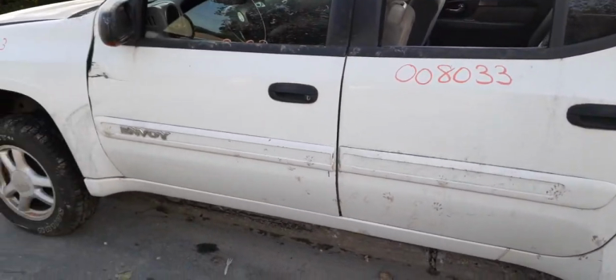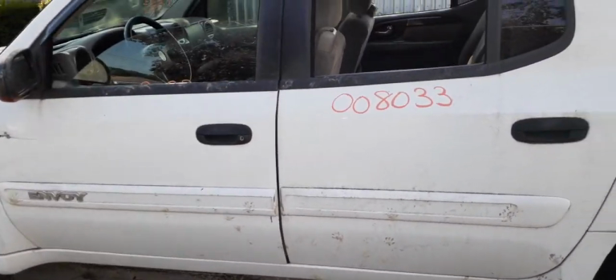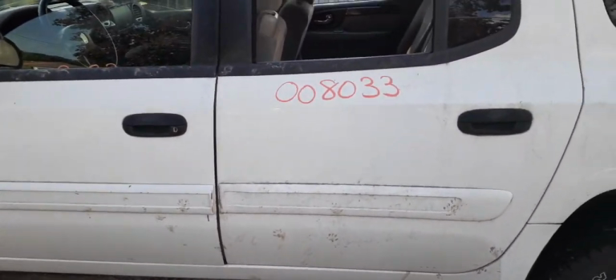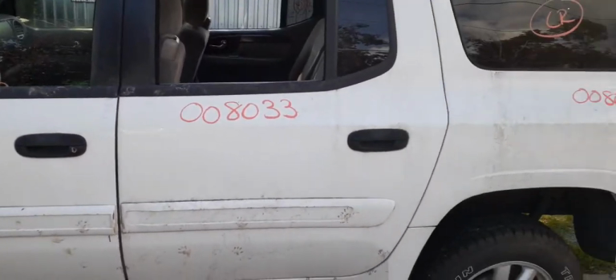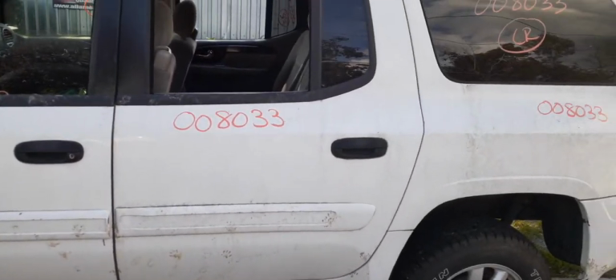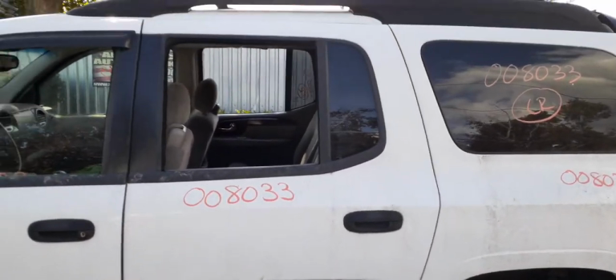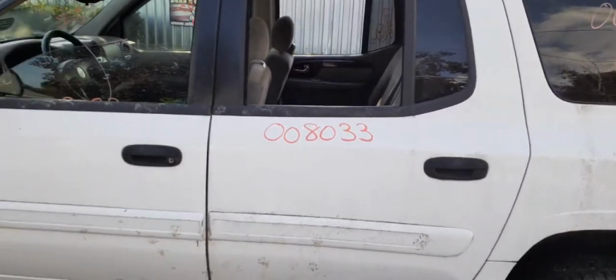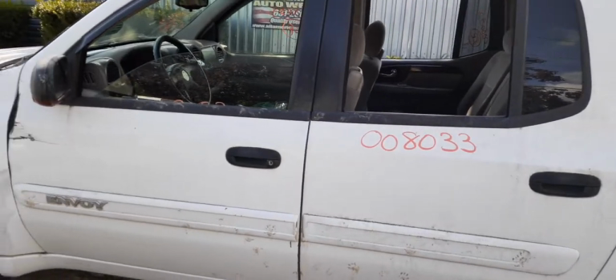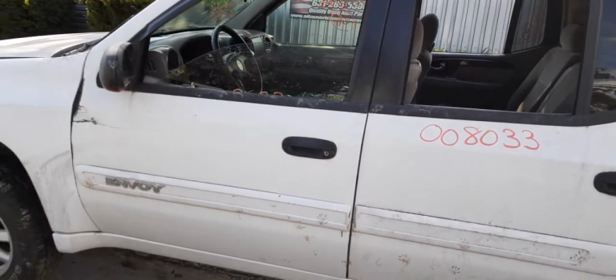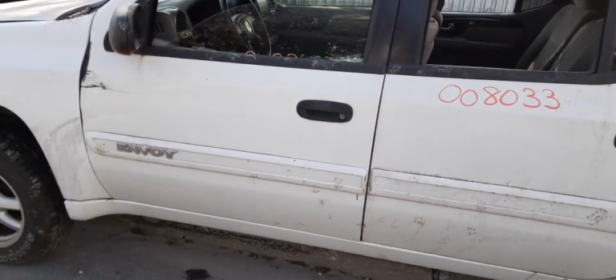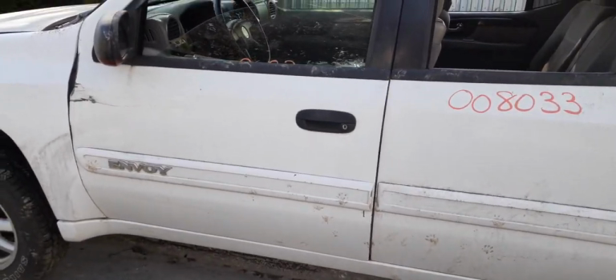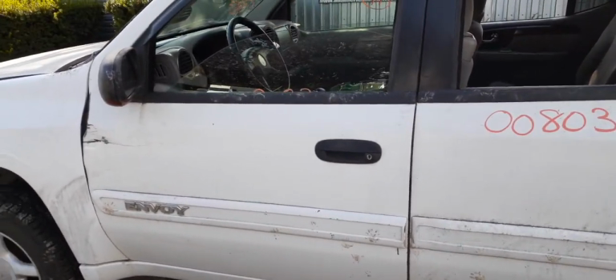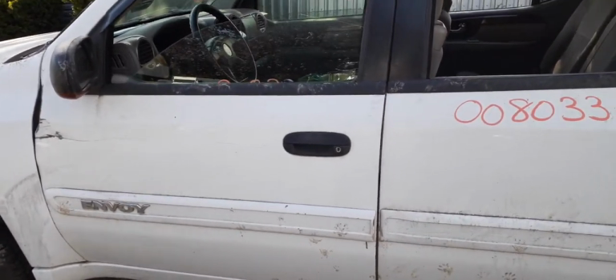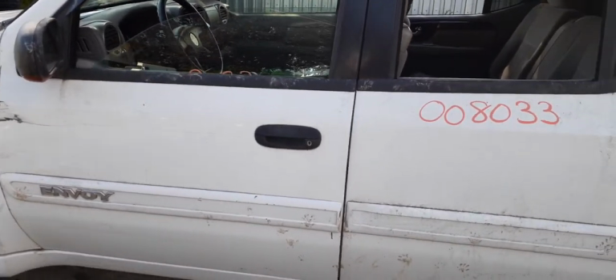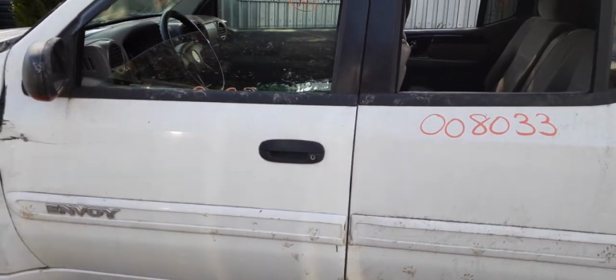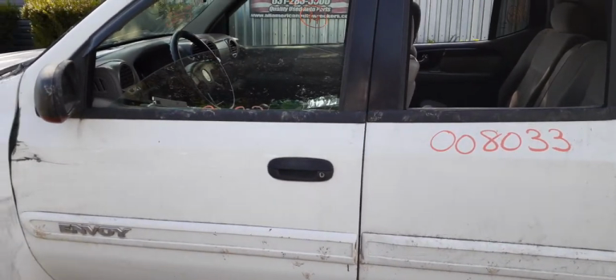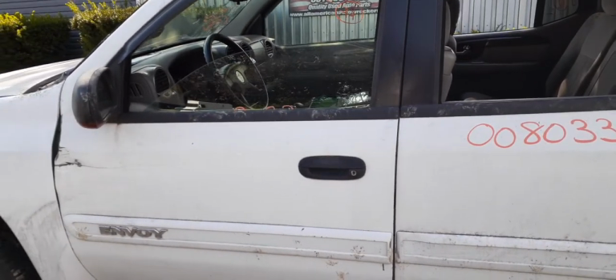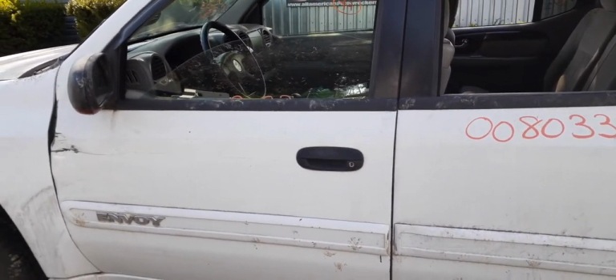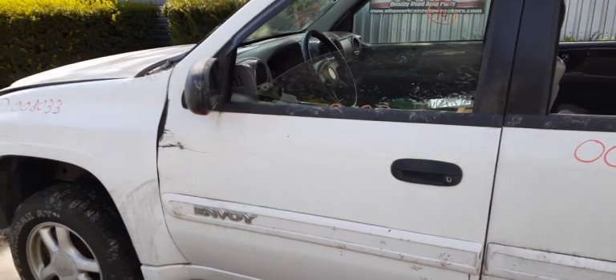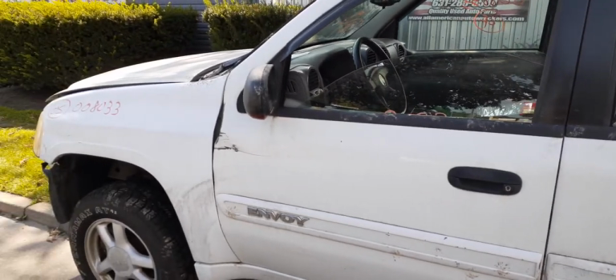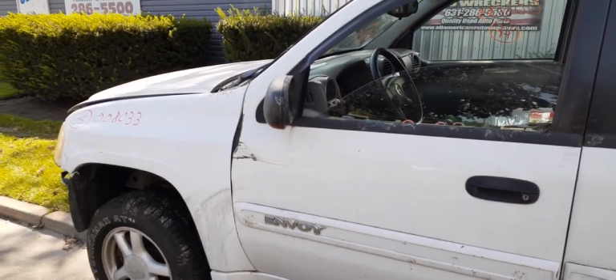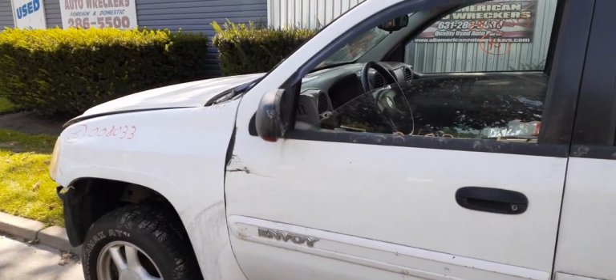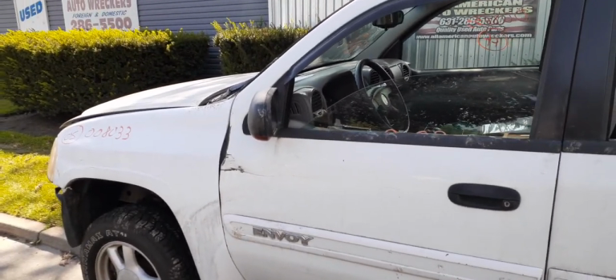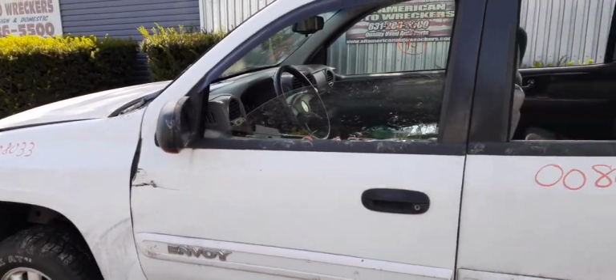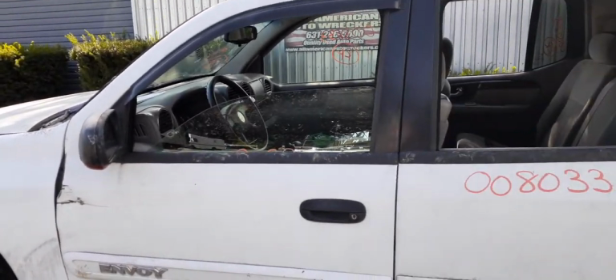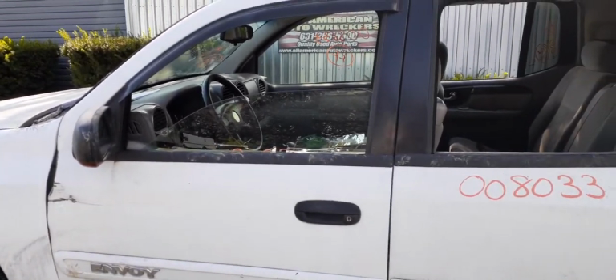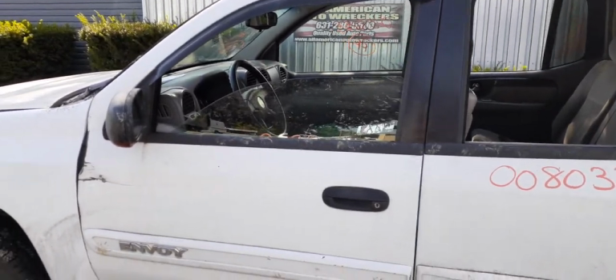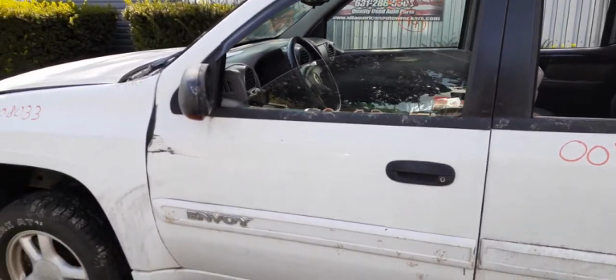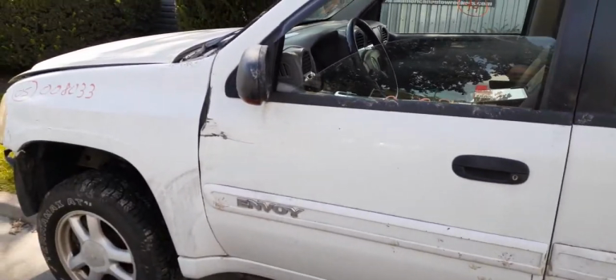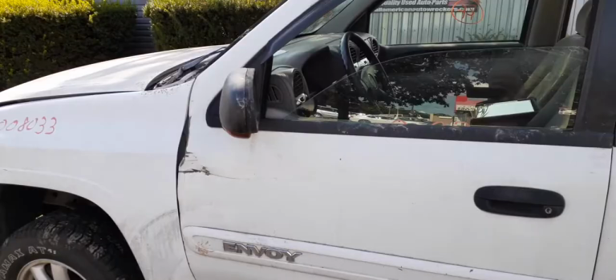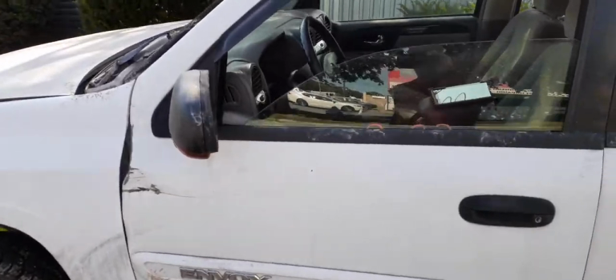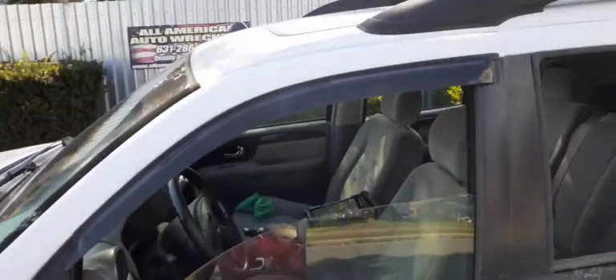You do have the right rear door with power window and power locks. Left rear door also has power window and power locks. Left front door is no good, but you have the inside and outside door handle — you'll need to remove the outside handle. The mirror is no good, it's broken. You do have door glass and a sunroof.